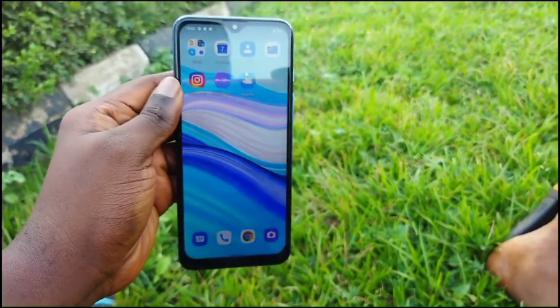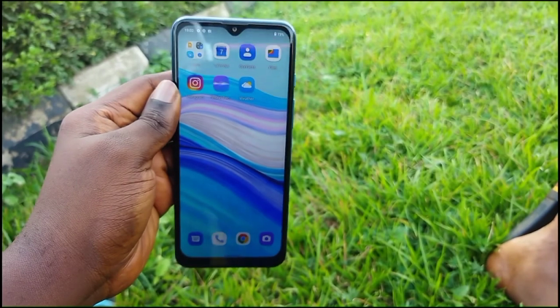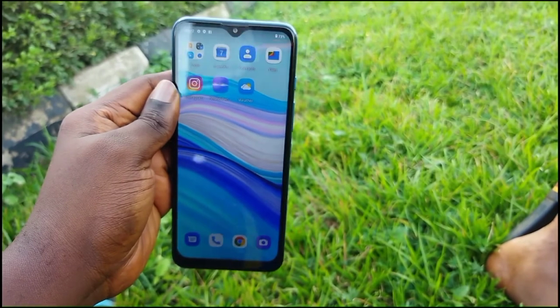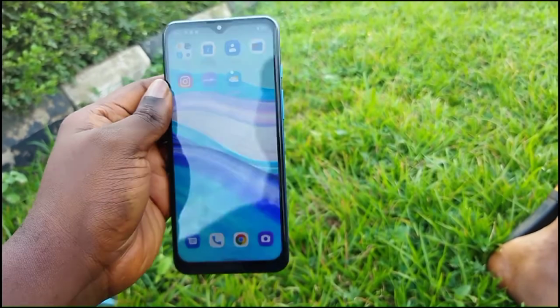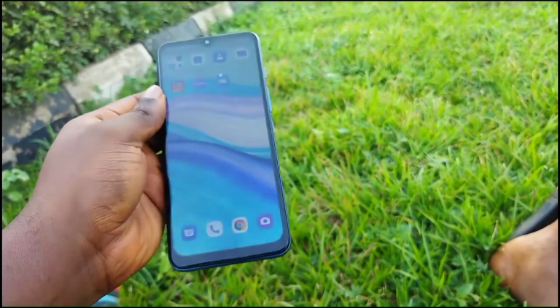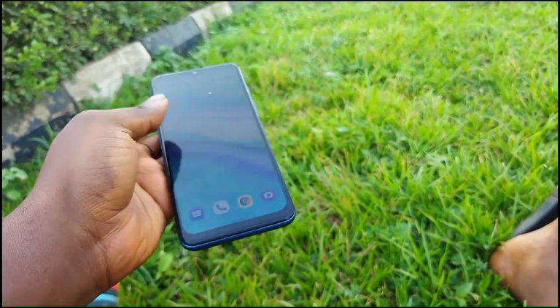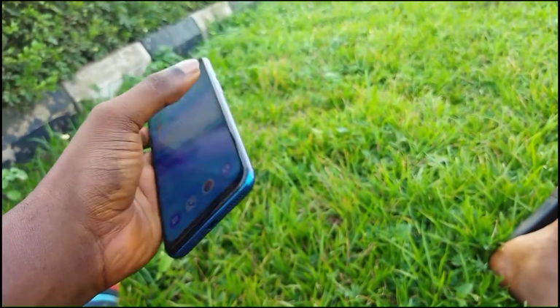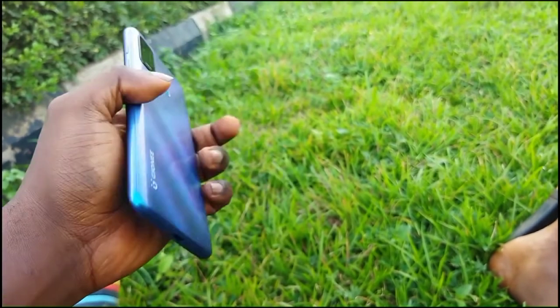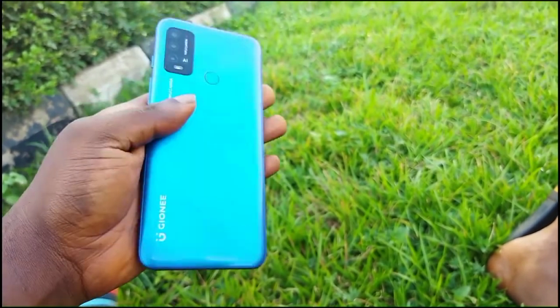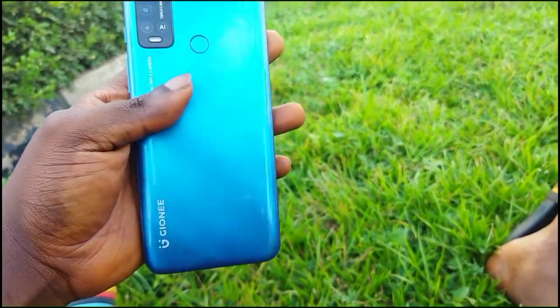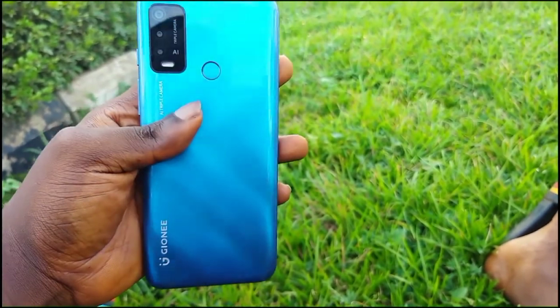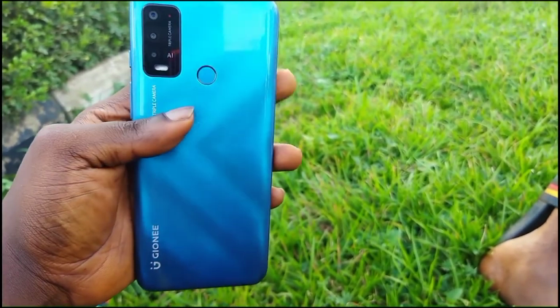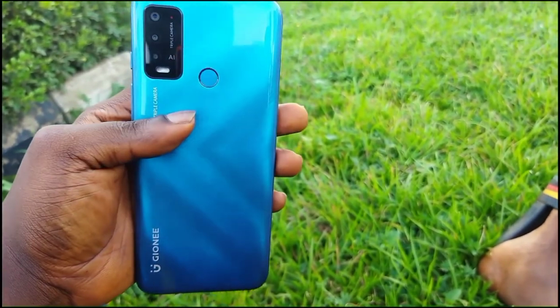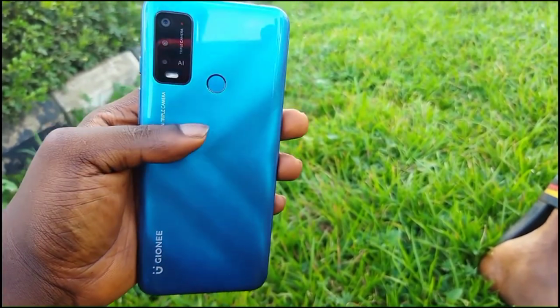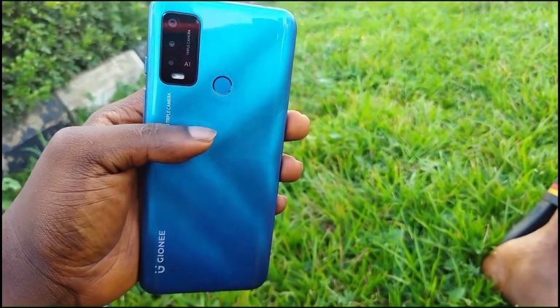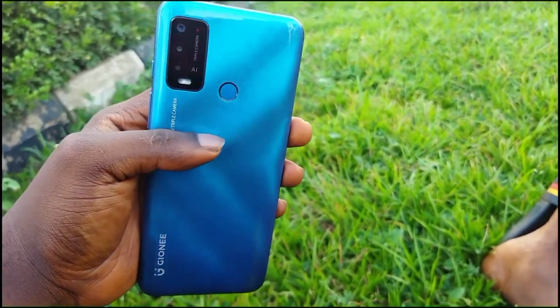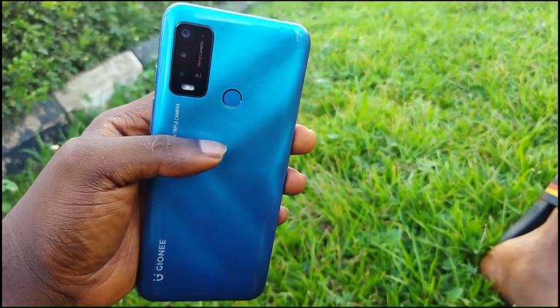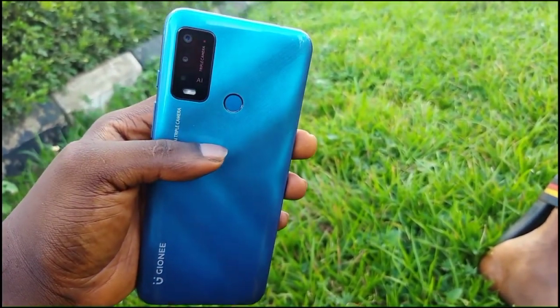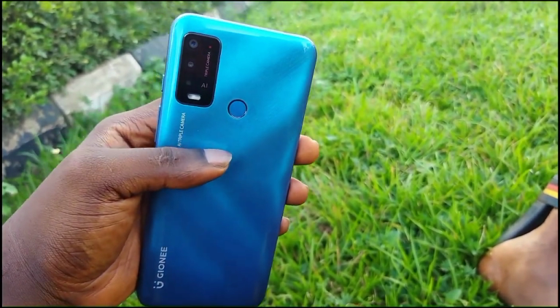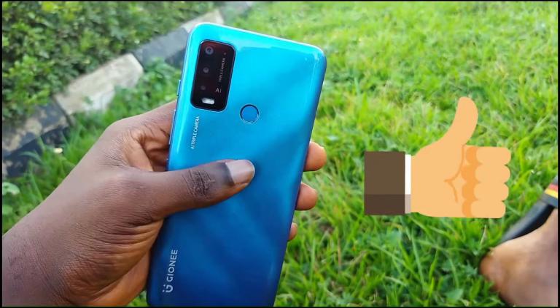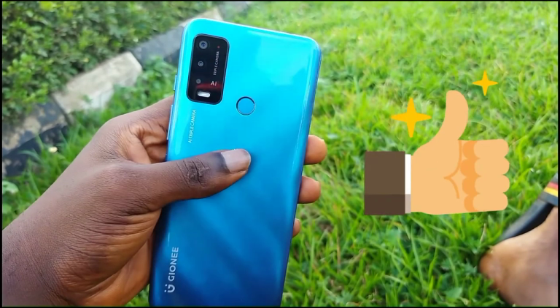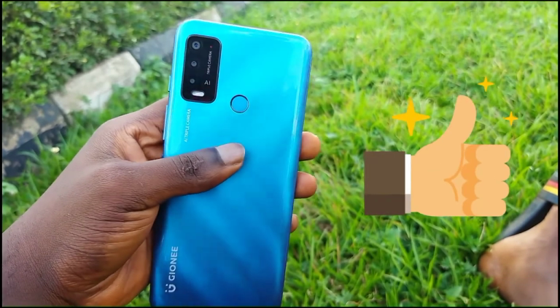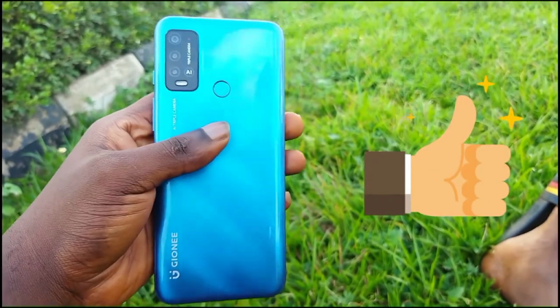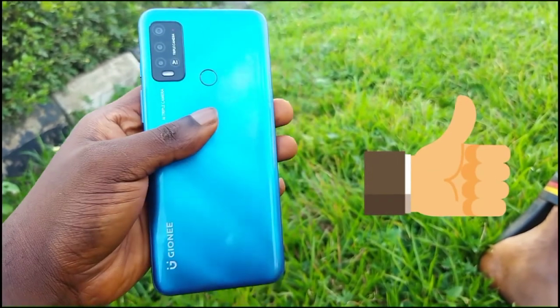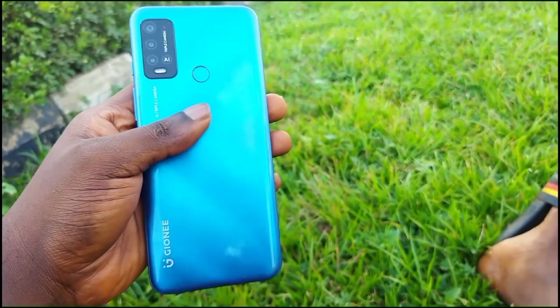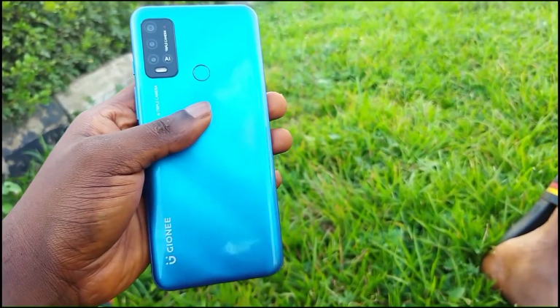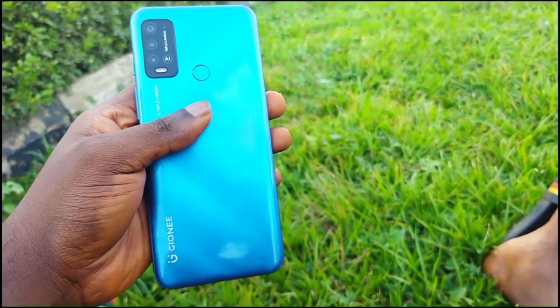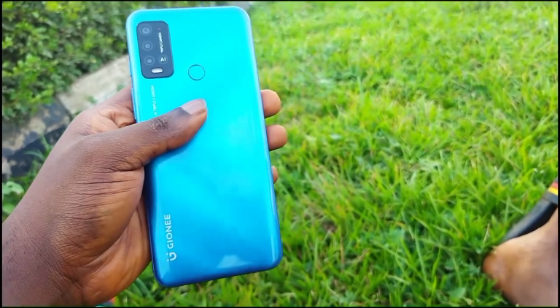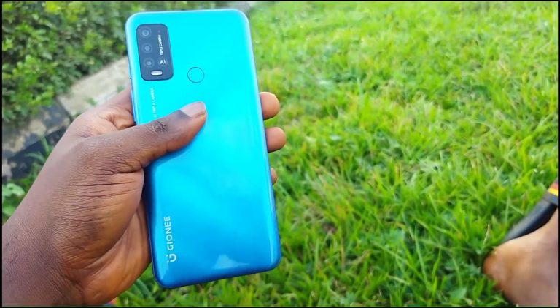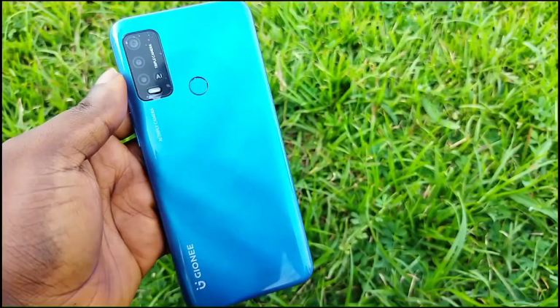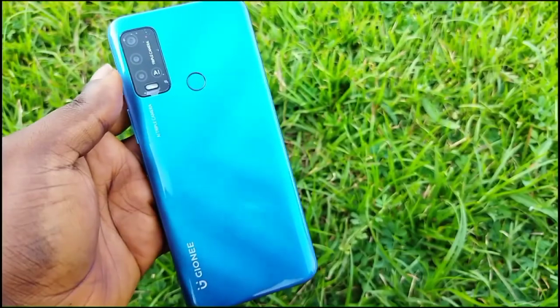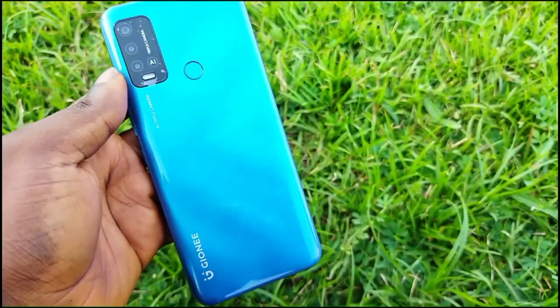Those are the few details I have about the Juni P15 Pro. Like I said, I might actually make a full review later — it depends. I want you guys to share your thoughts in the comment section below, and like this video if you enjoyed it. Subscribe to the channel and I'll see you guys in the next one — peace out.